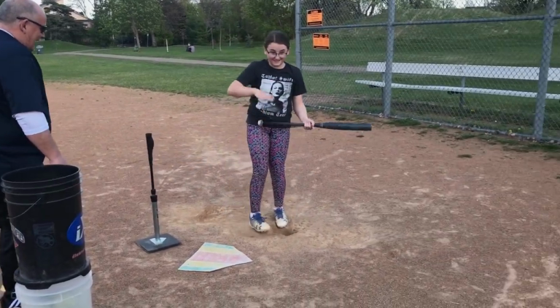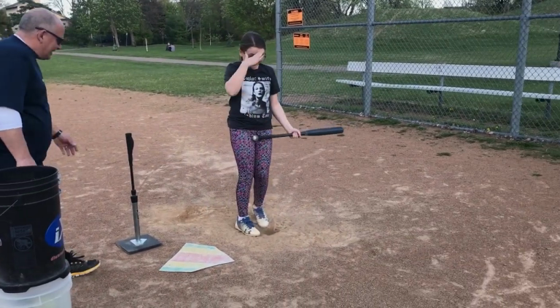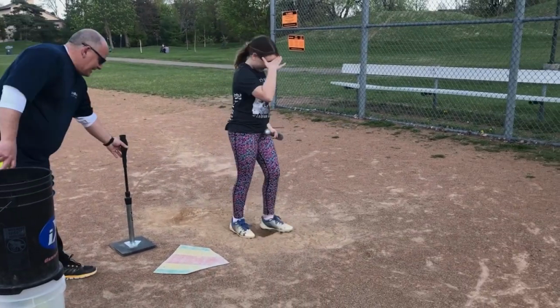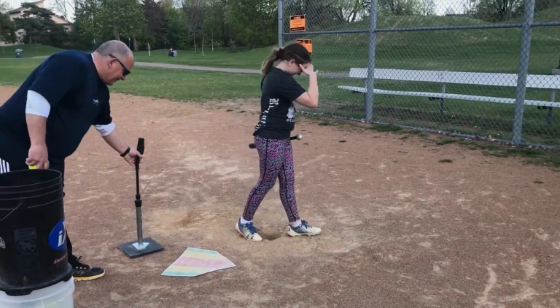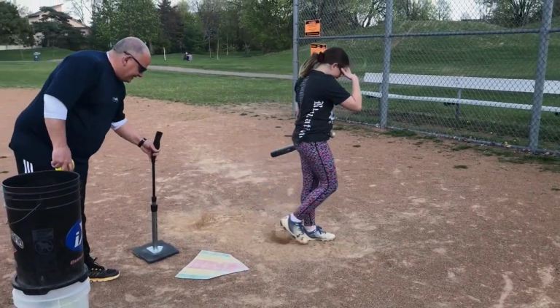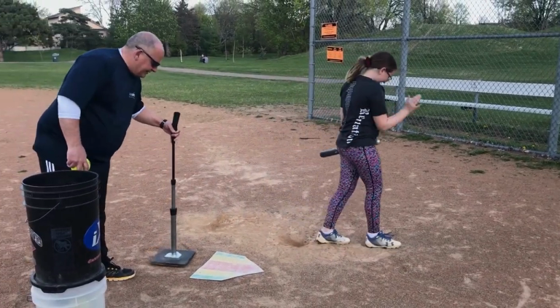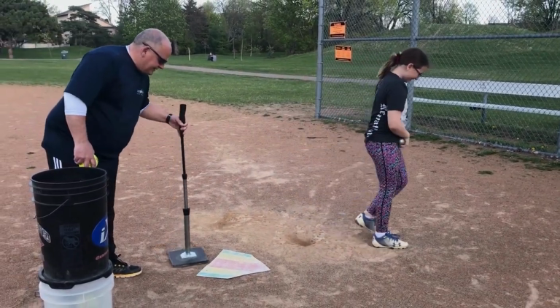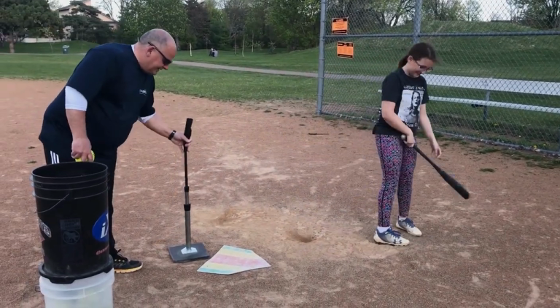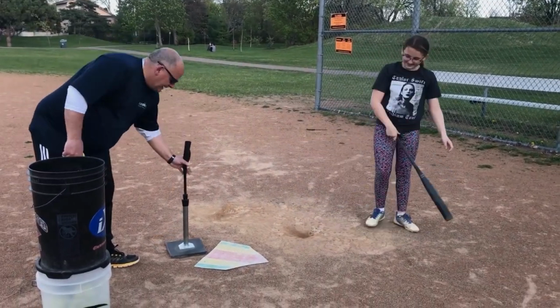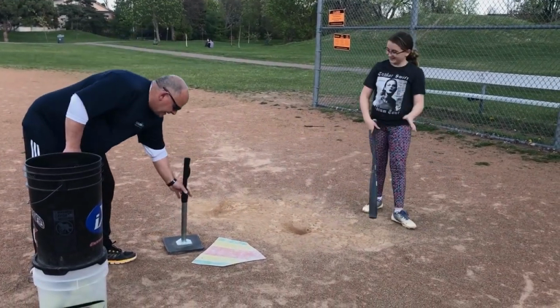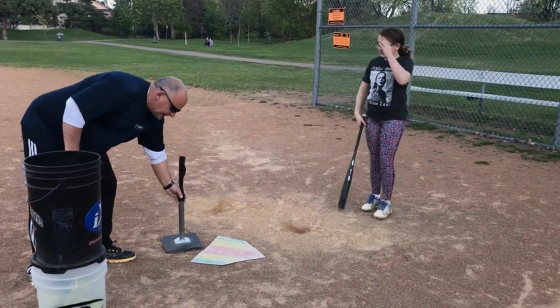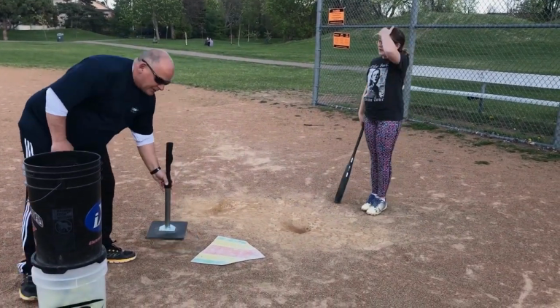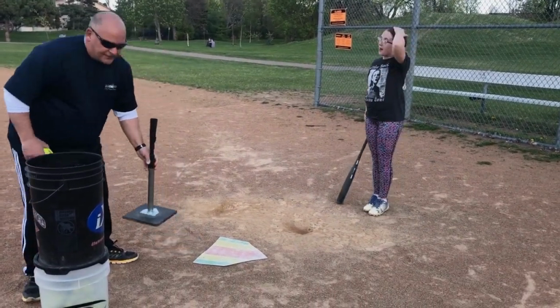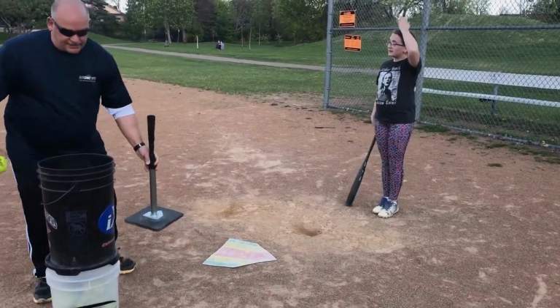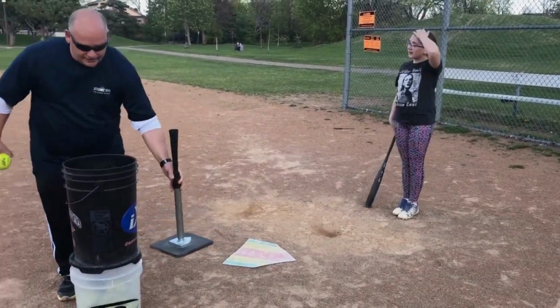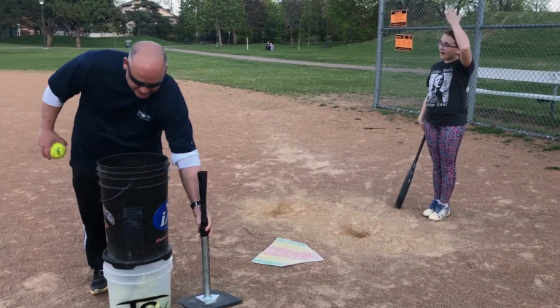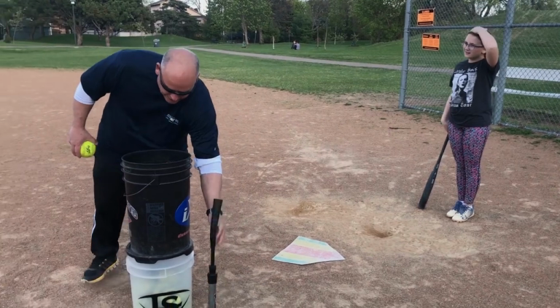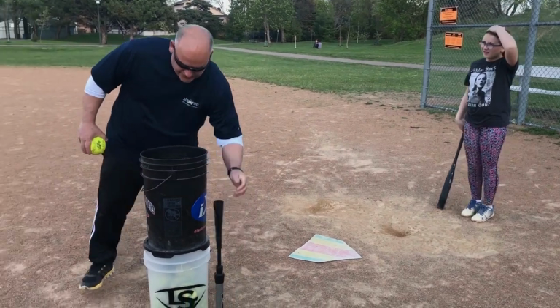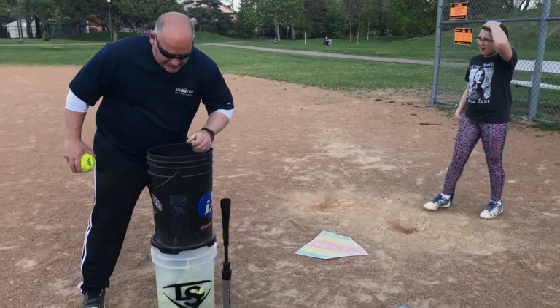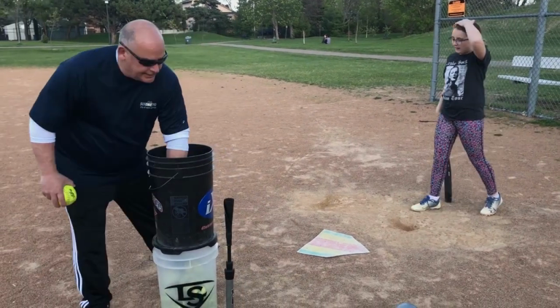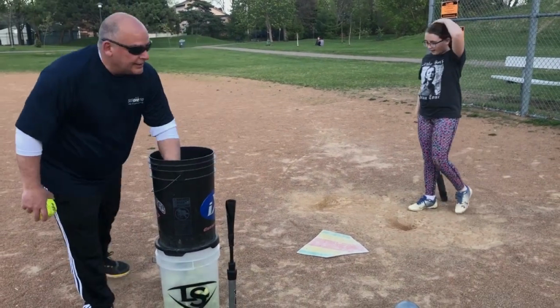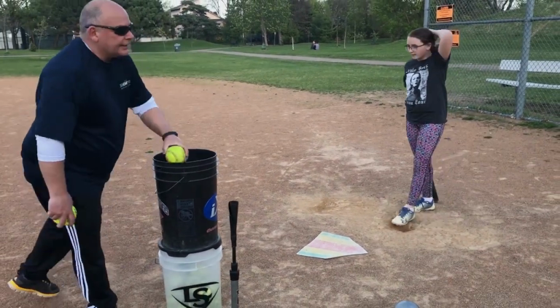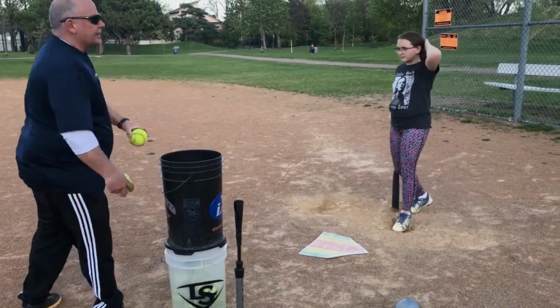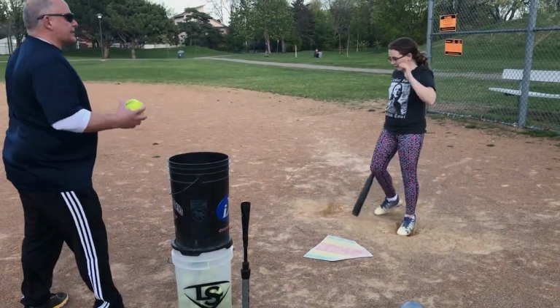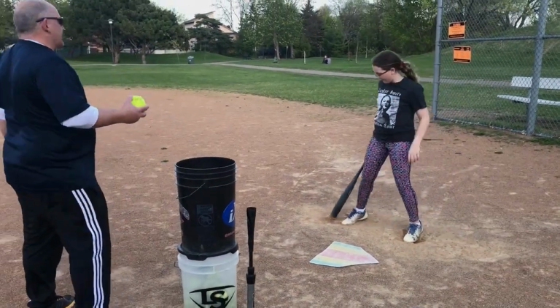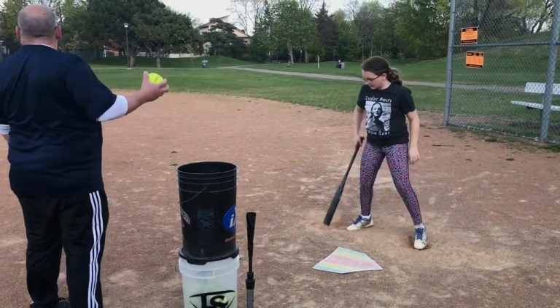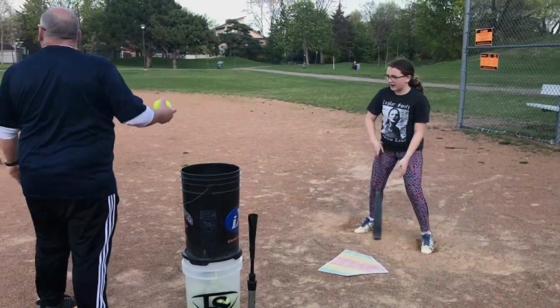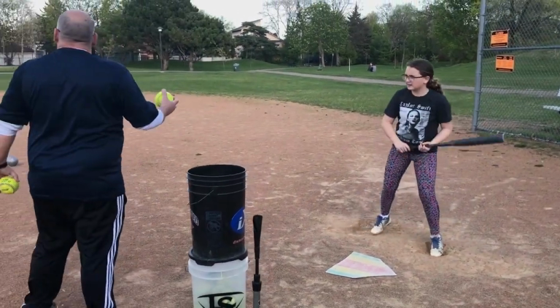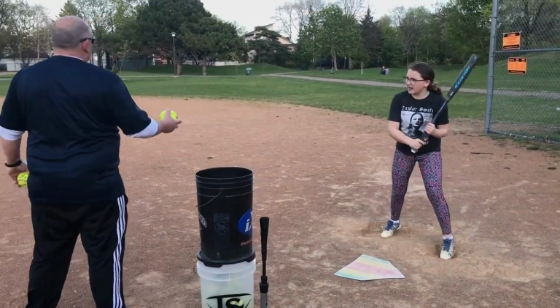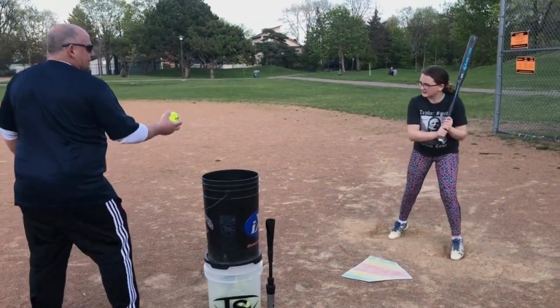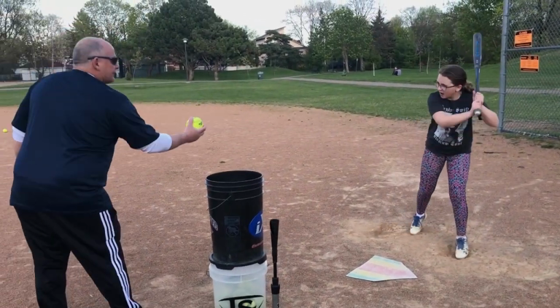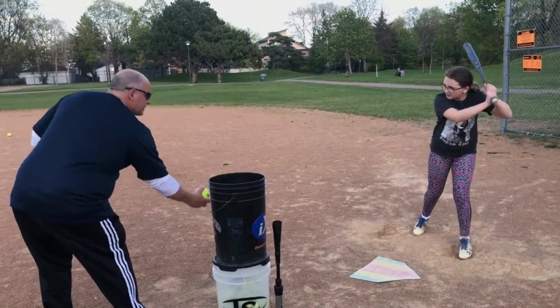And the last thing we're going to do is a couple of soft toss. Once you're set, you can go here and soft toss.